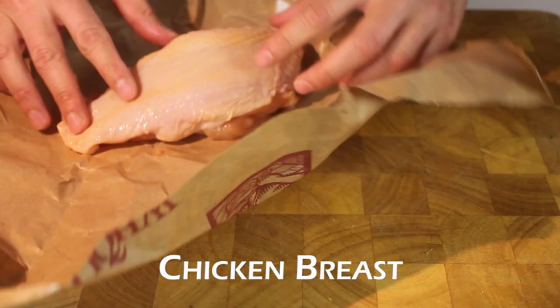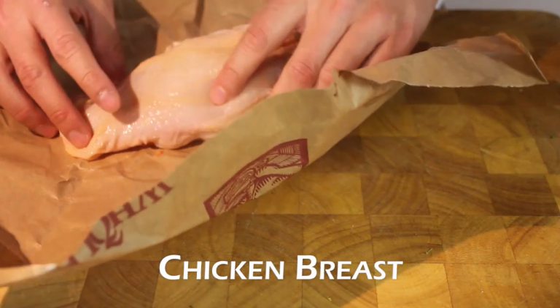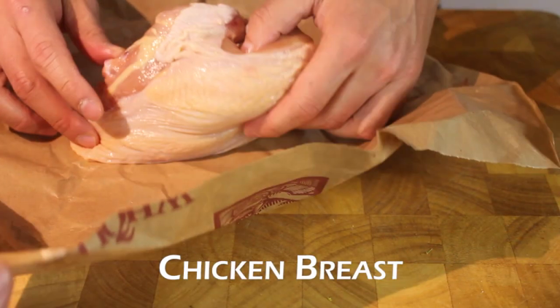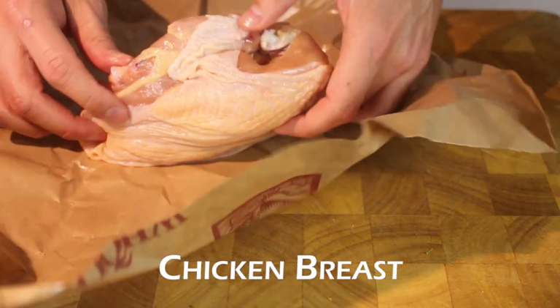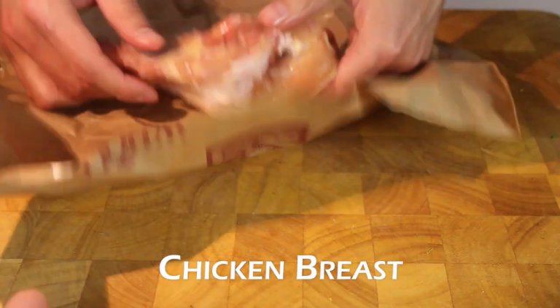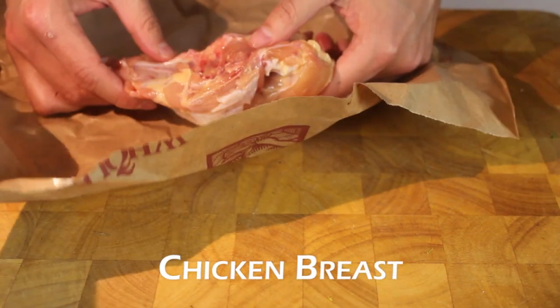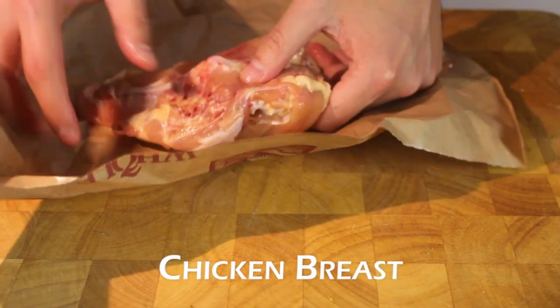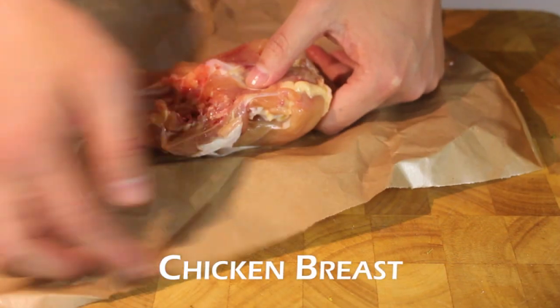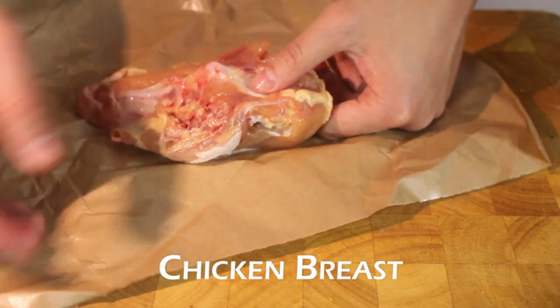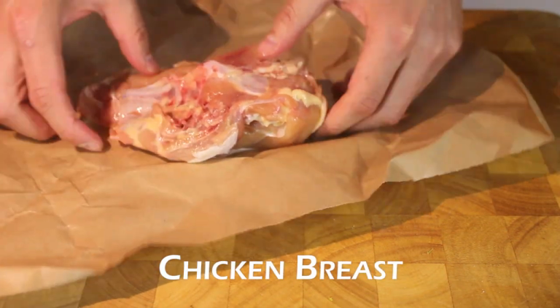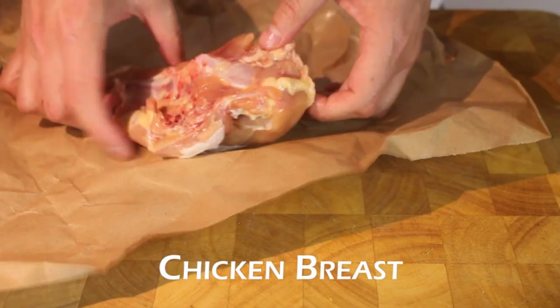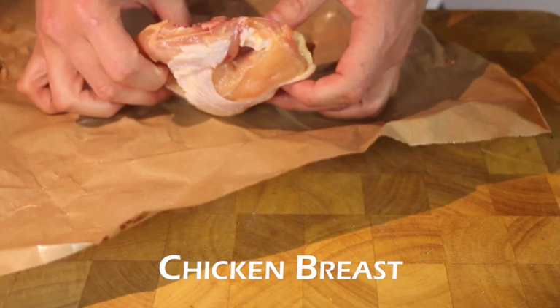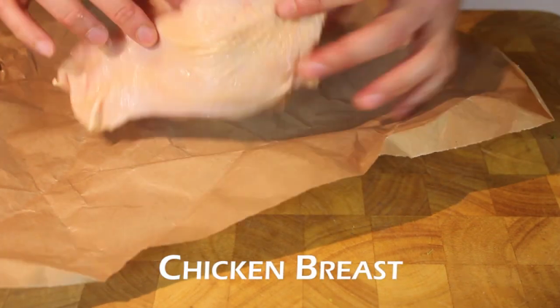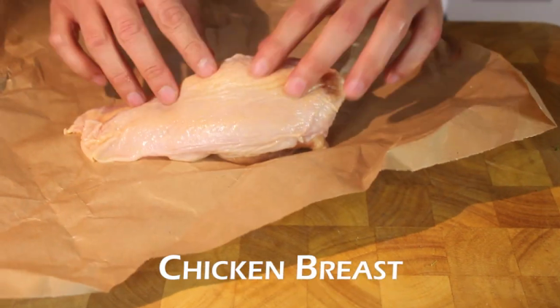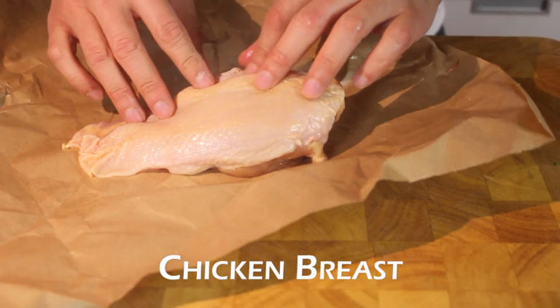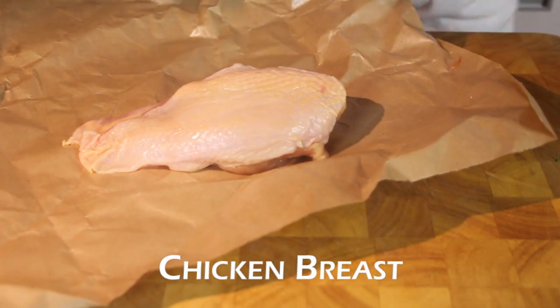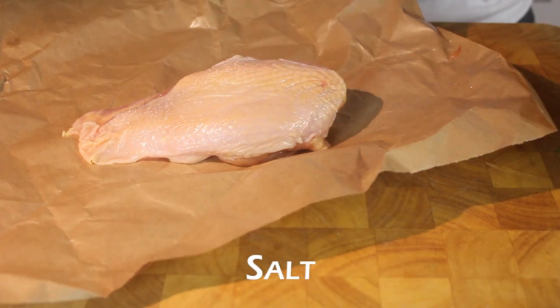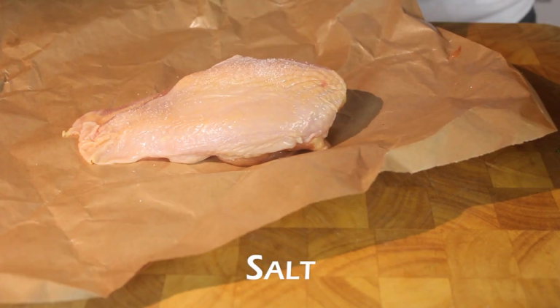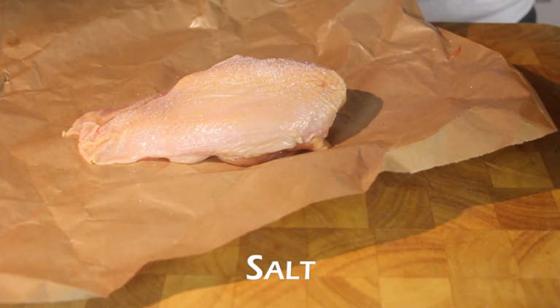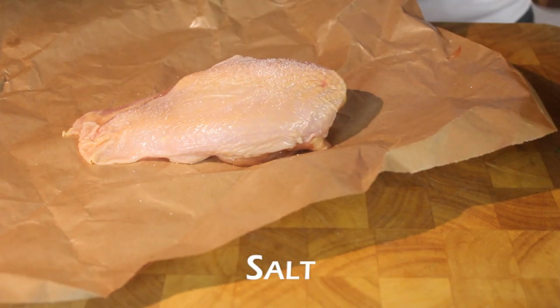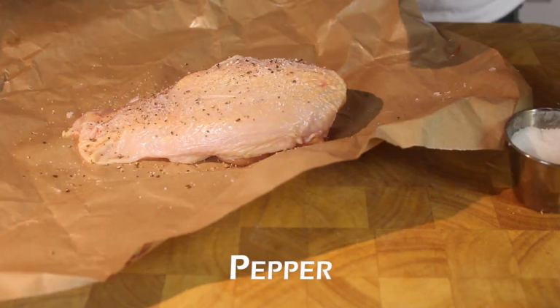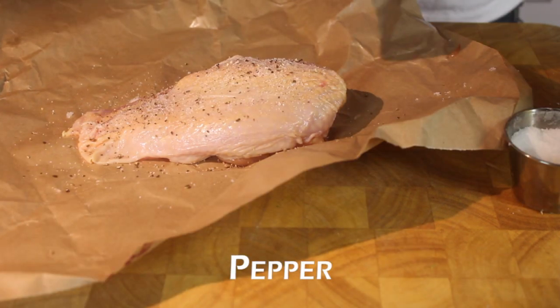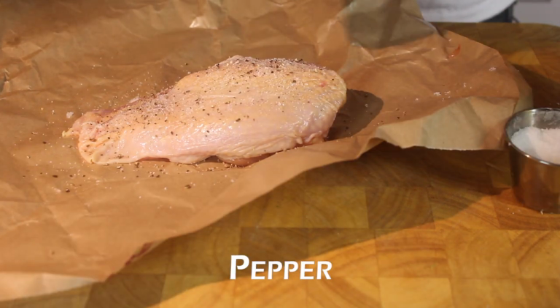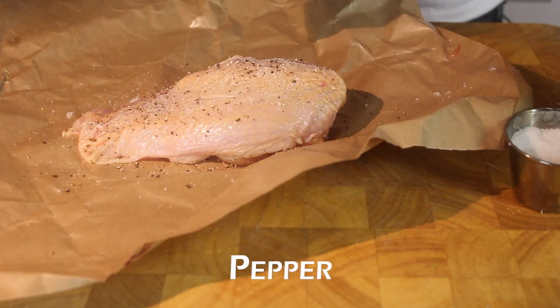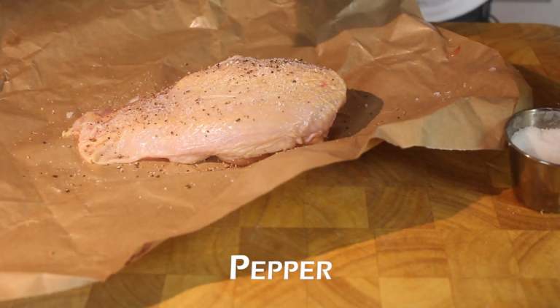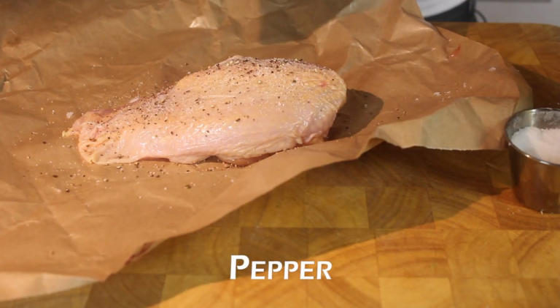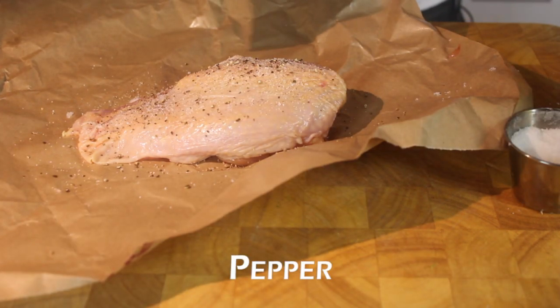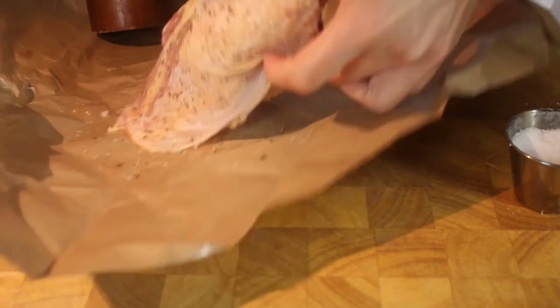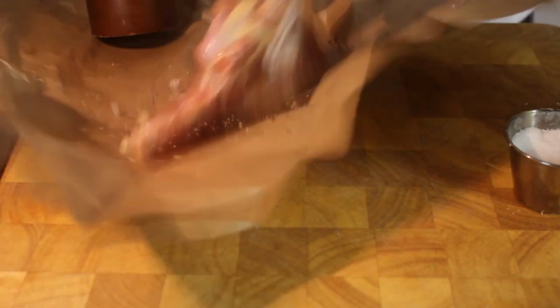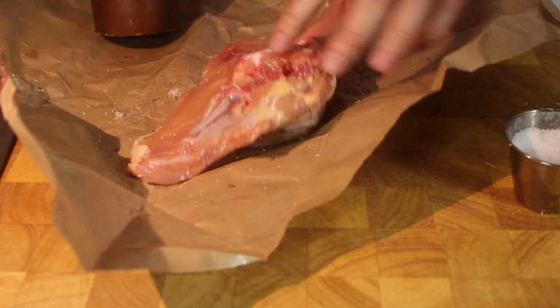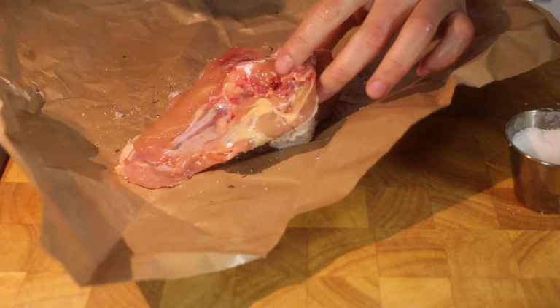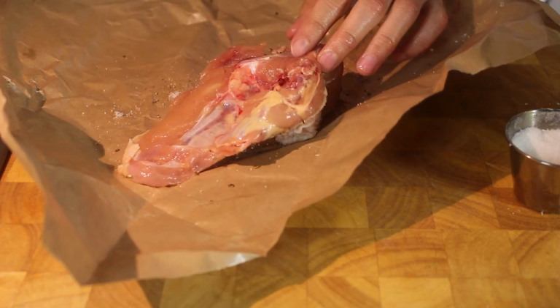Chicken breast with the bone in. Bone-in chicken breast — salt, pepper, both sides.